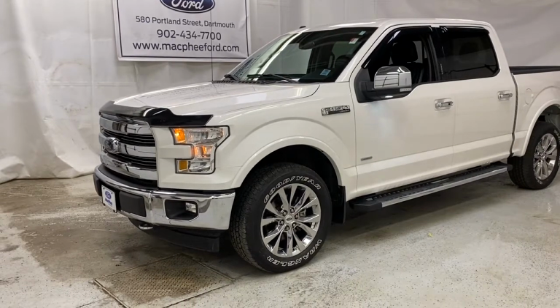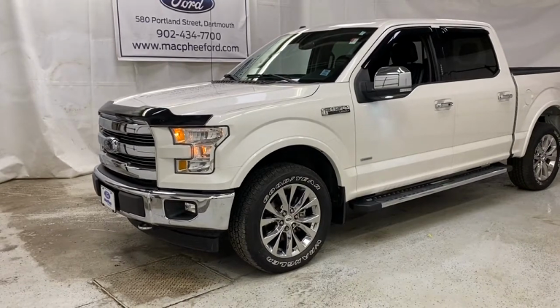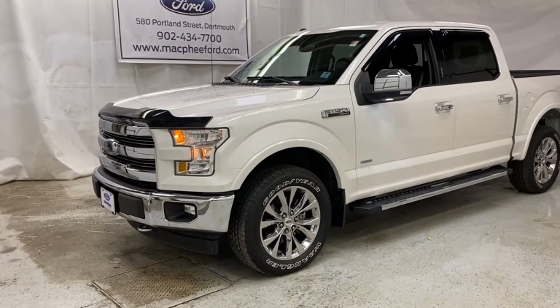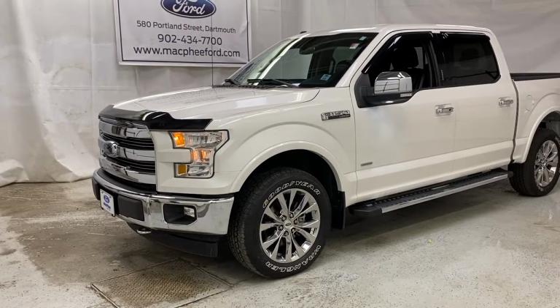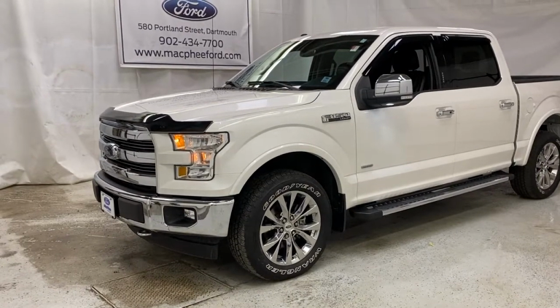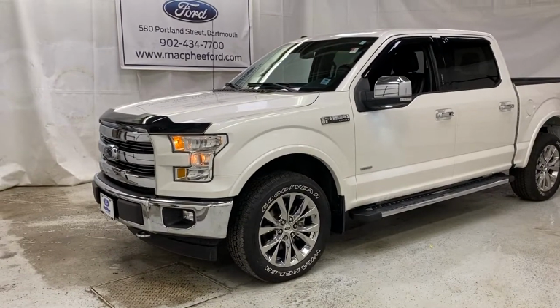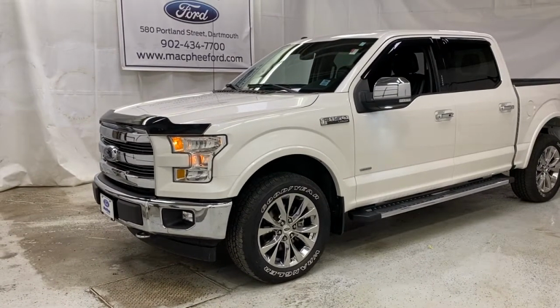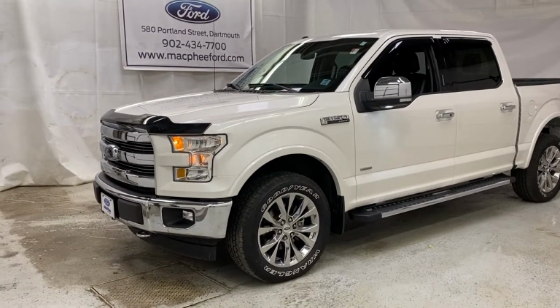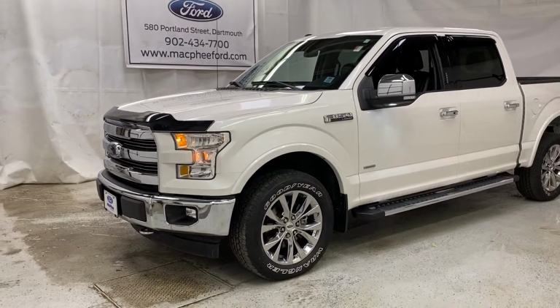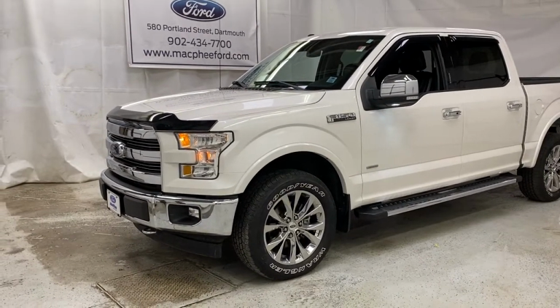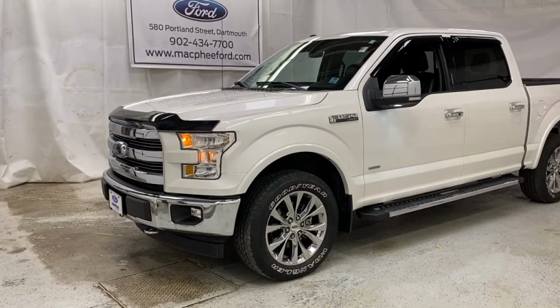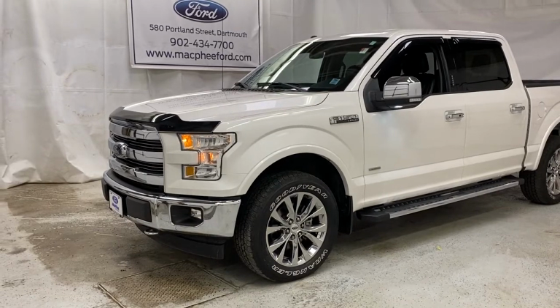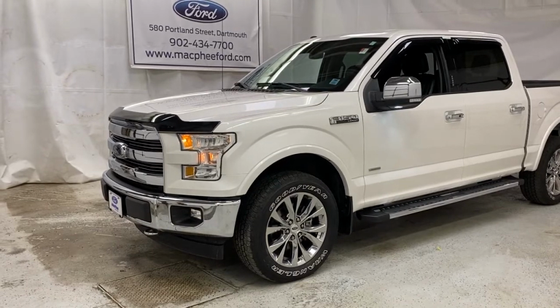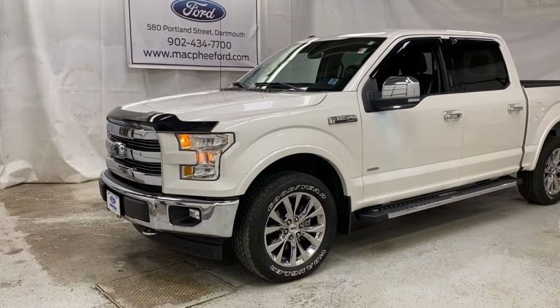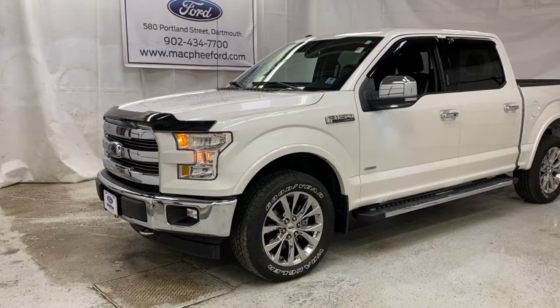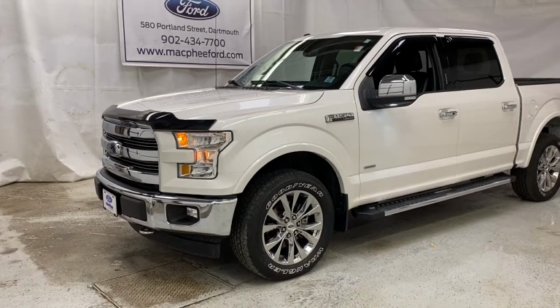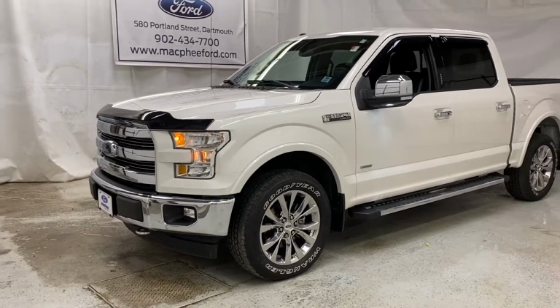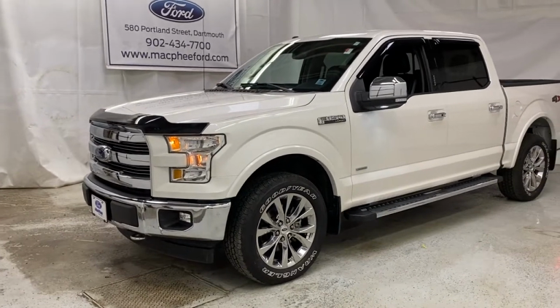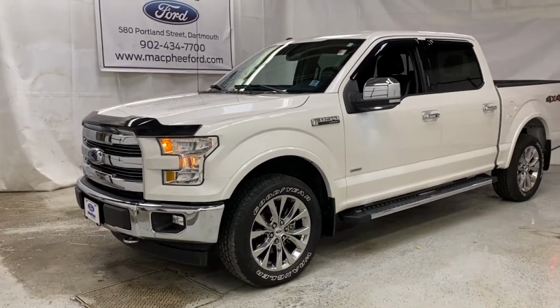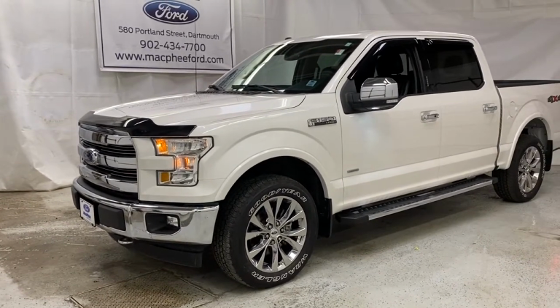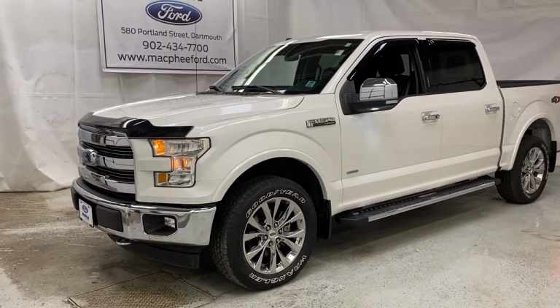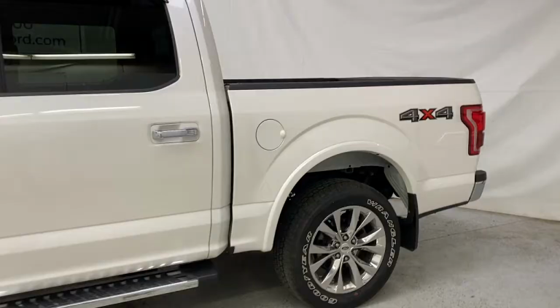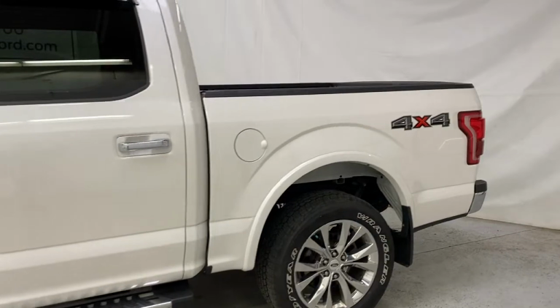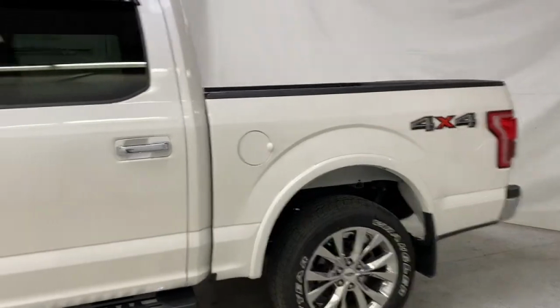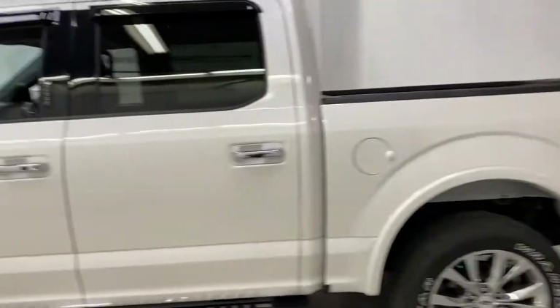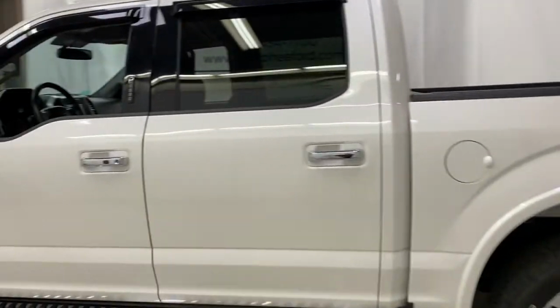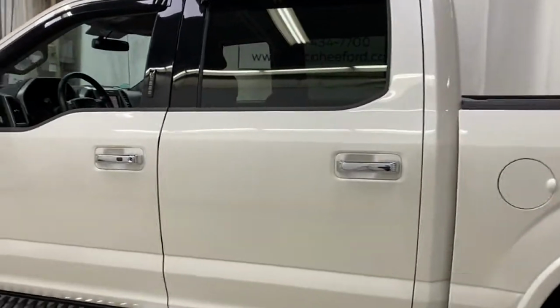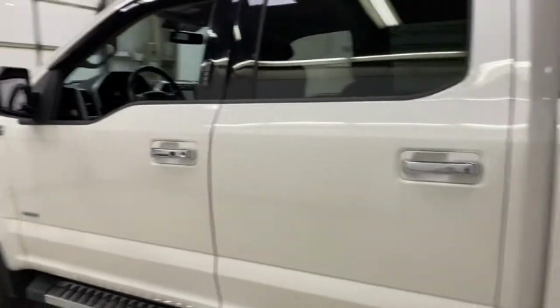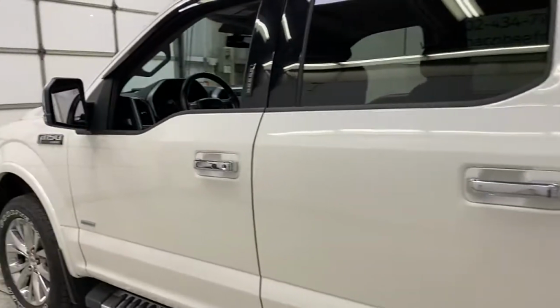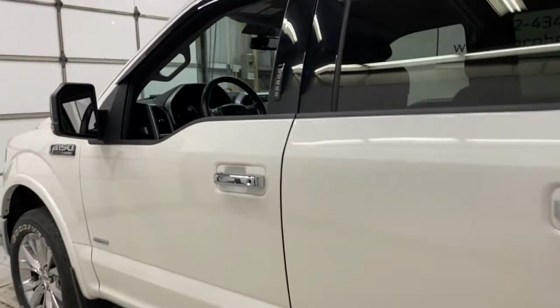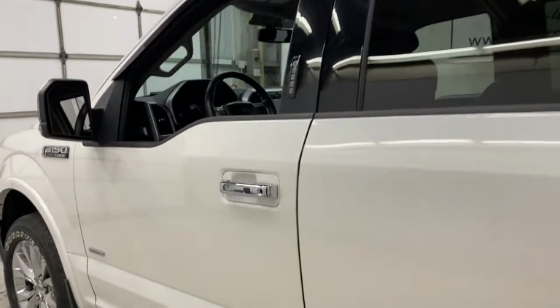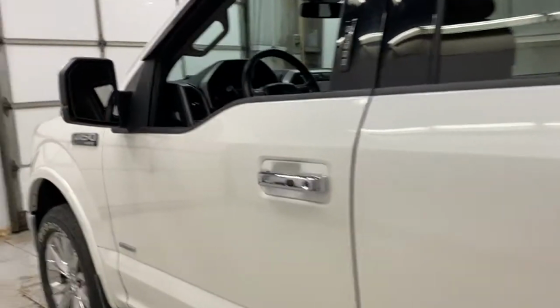Welcome back to McPhee Ford. Today we're taking a look at this 2017 pre-owned F-150 Lariat. This pre-owned F-150 is in great condition.